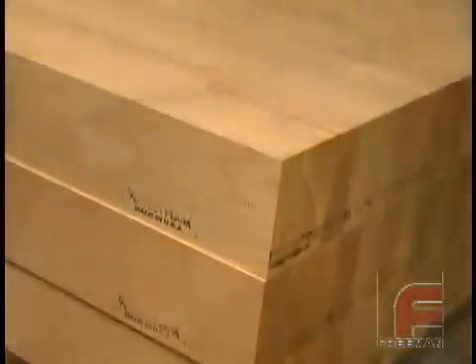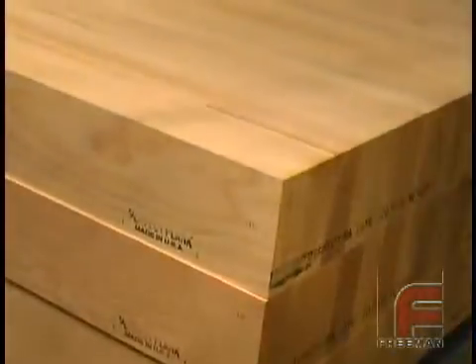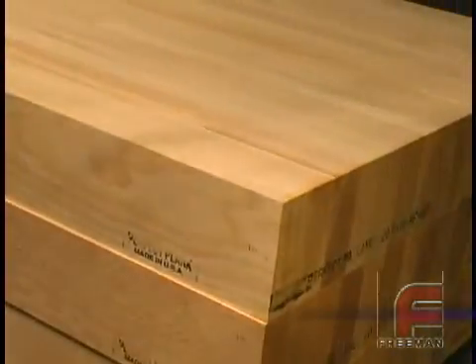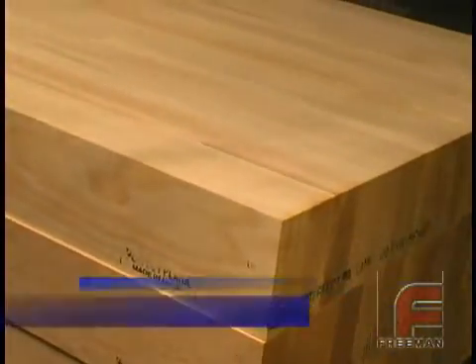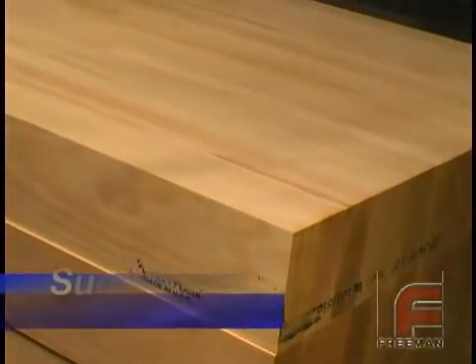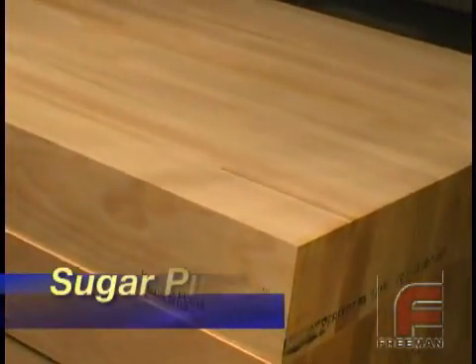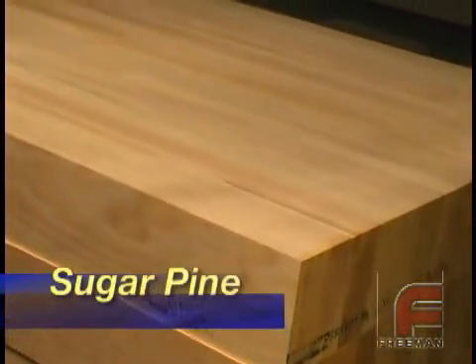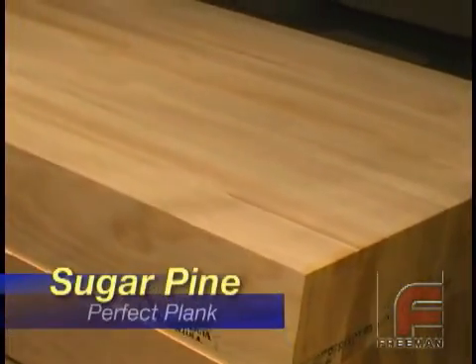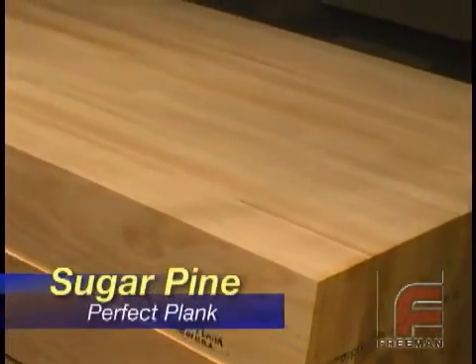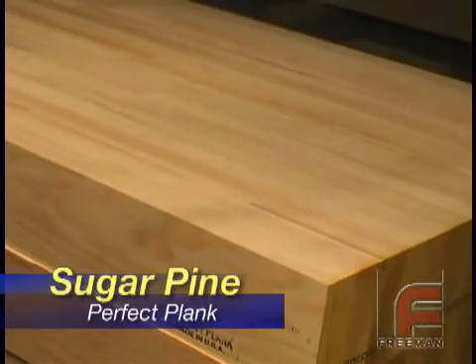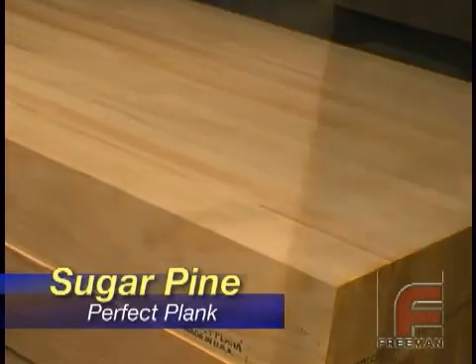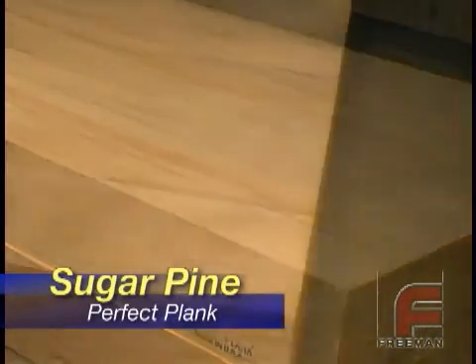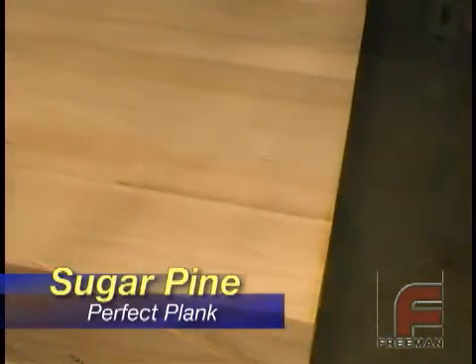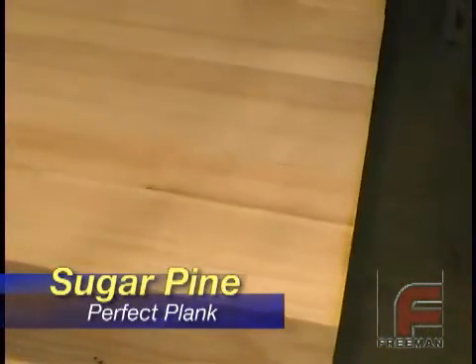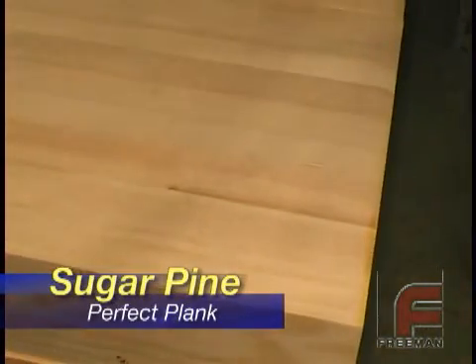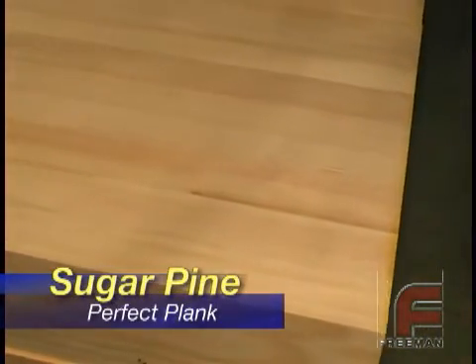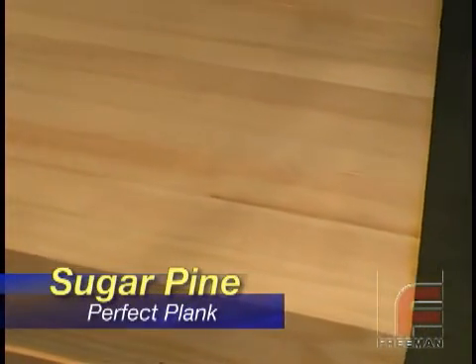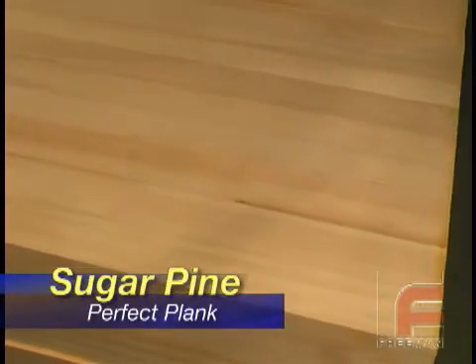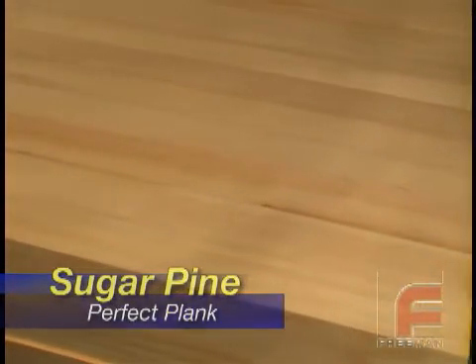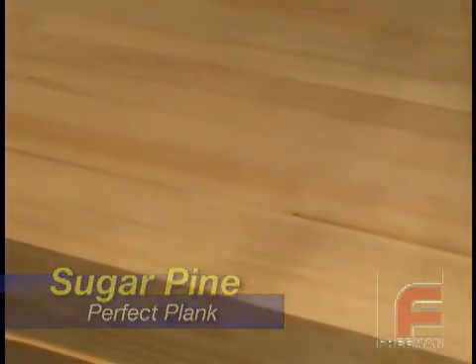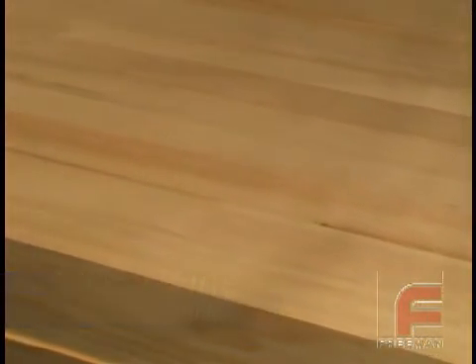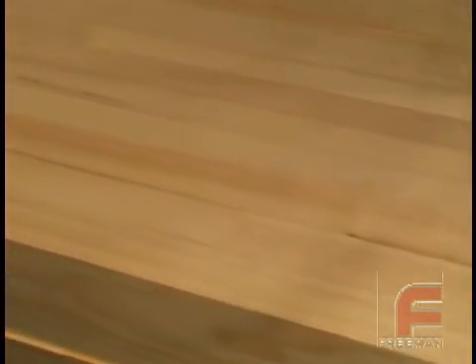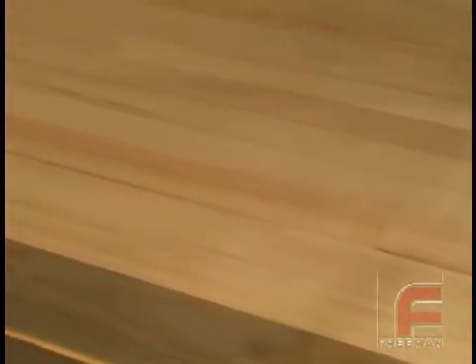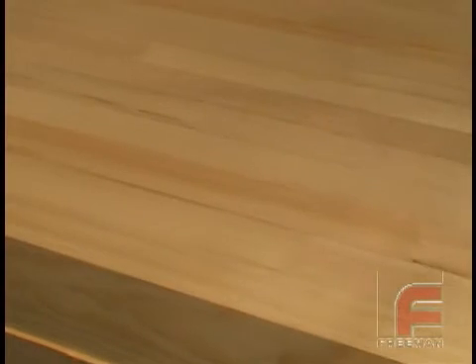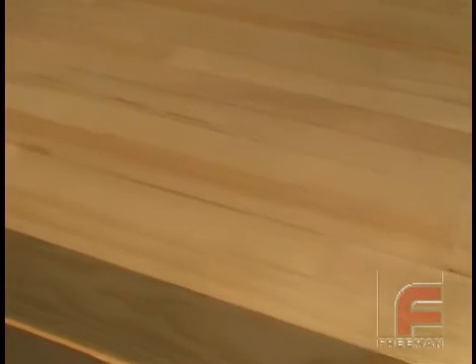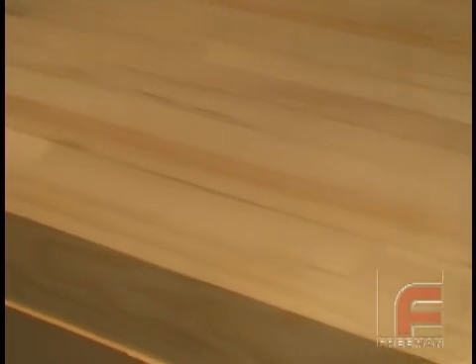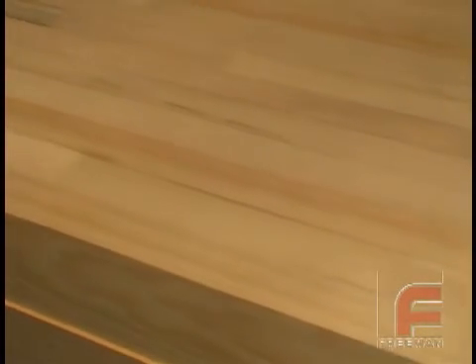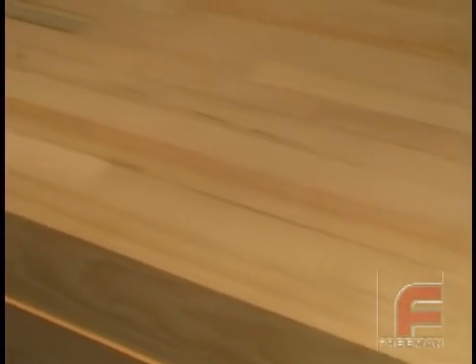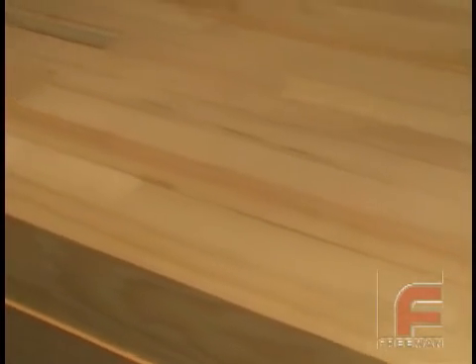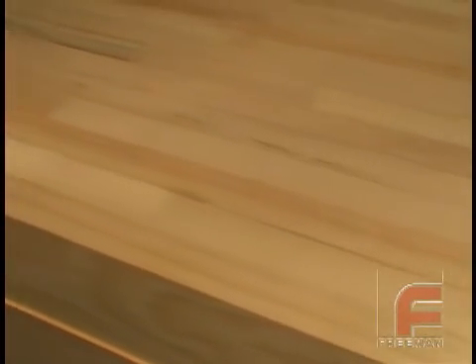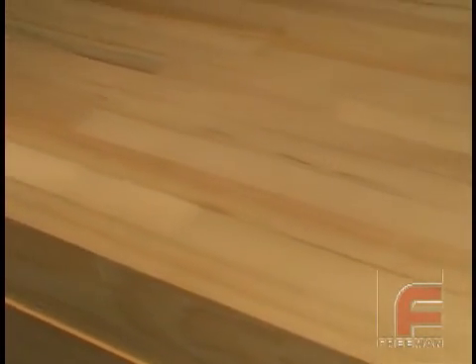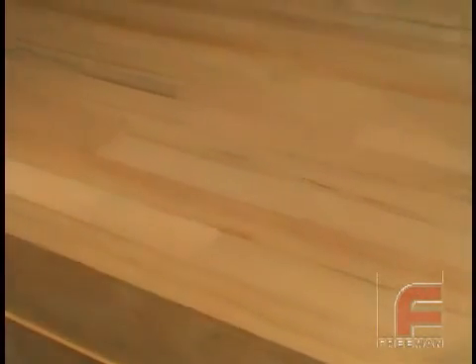Sugar Pine, another relatively soft wood, is a little more economical than Gelutong but has a more pronounced grain structure, yet it is still stable and stress free and produces a very nice surface finish.